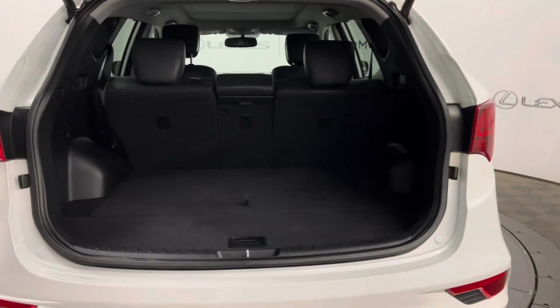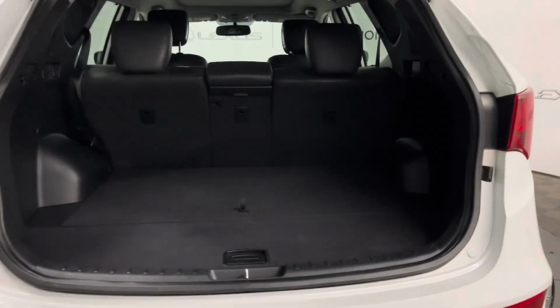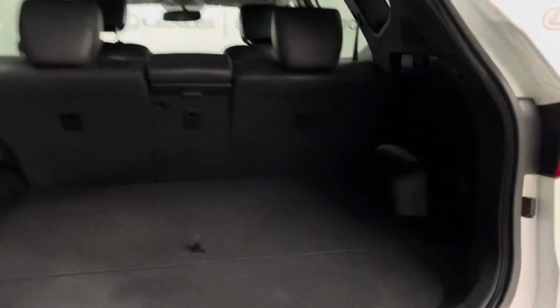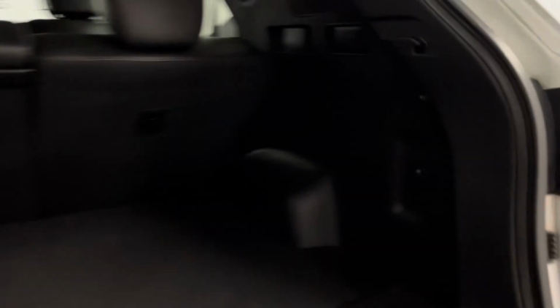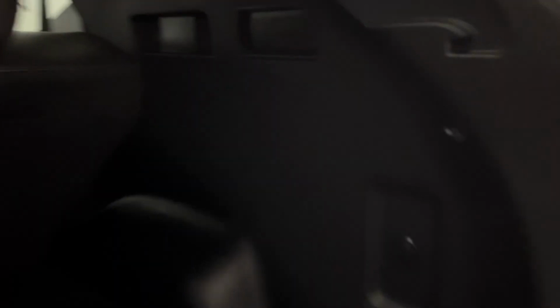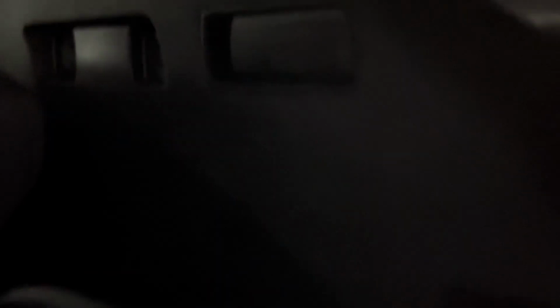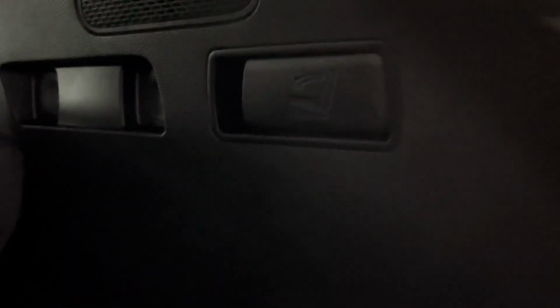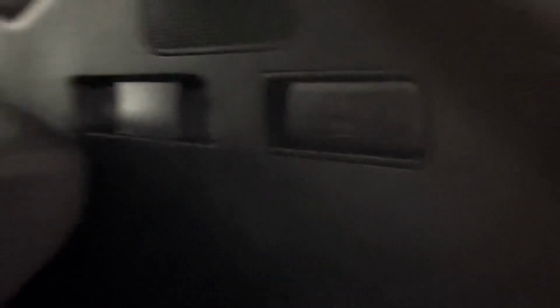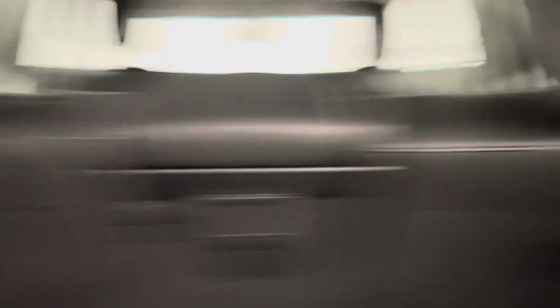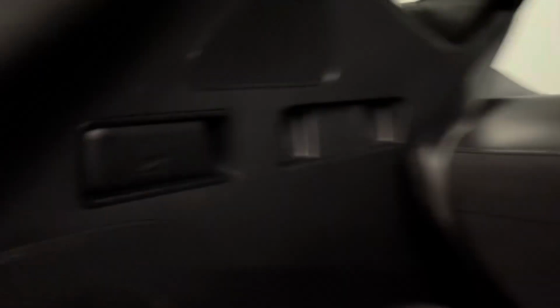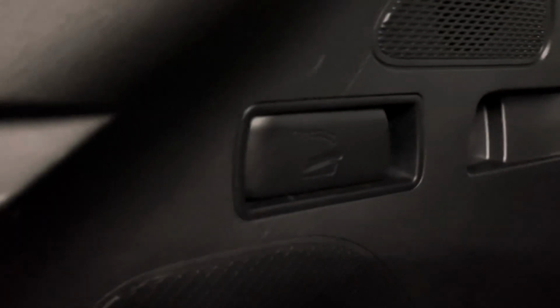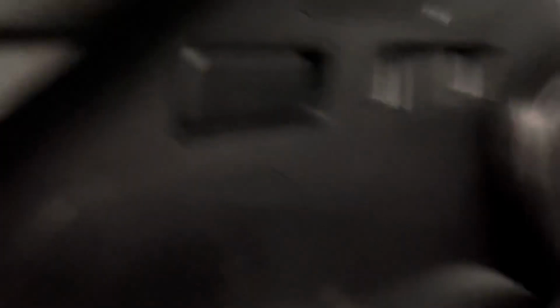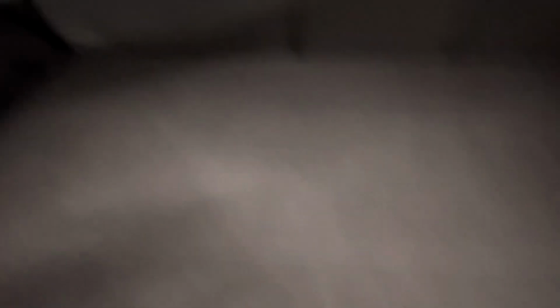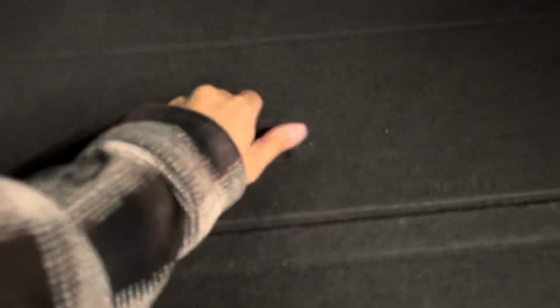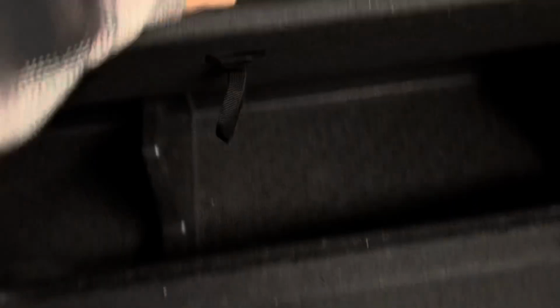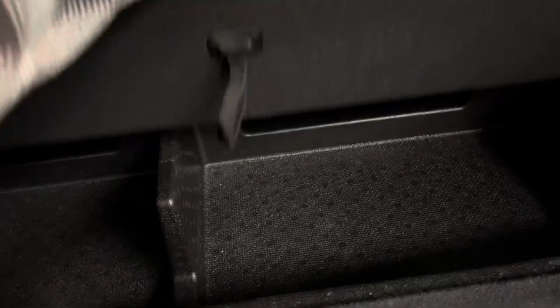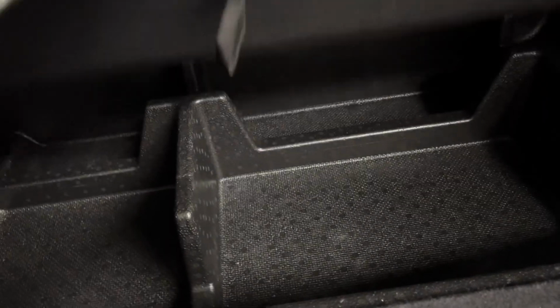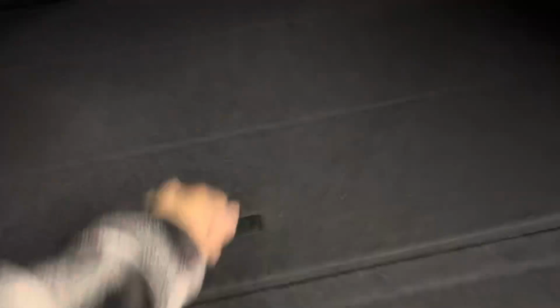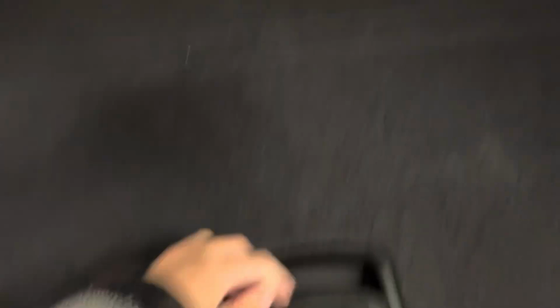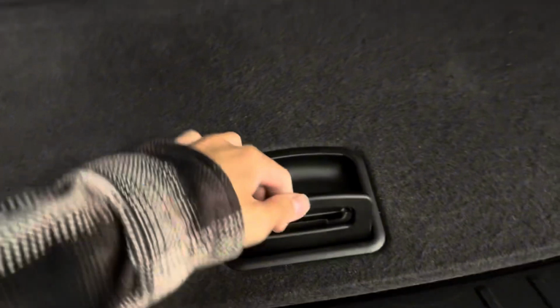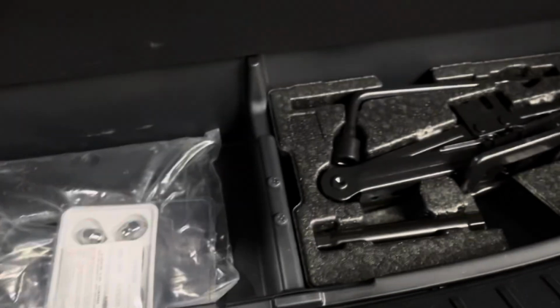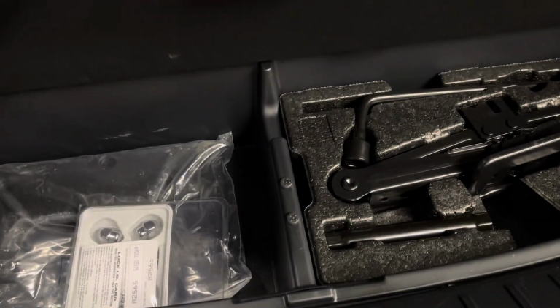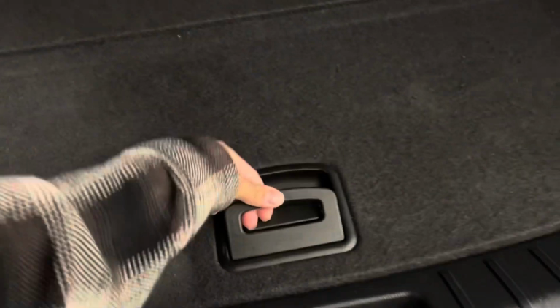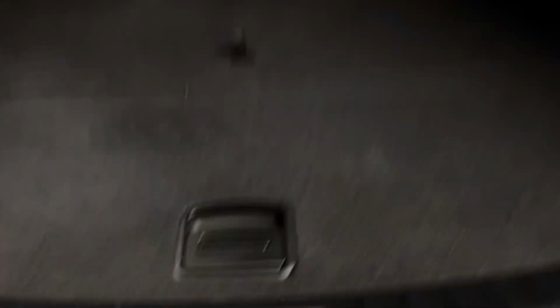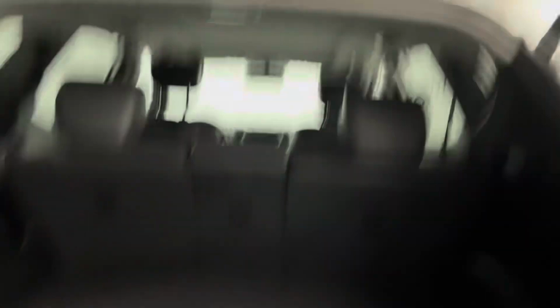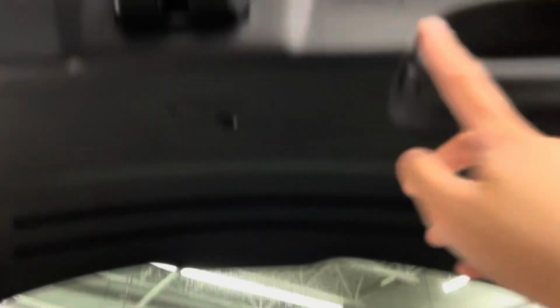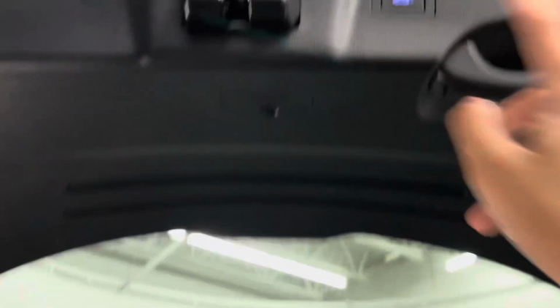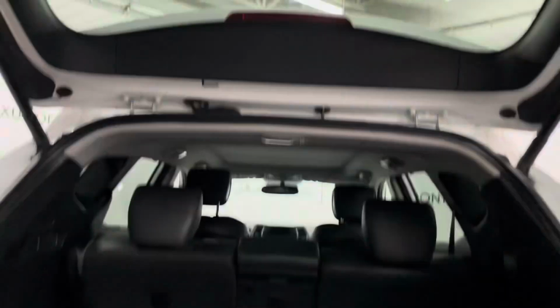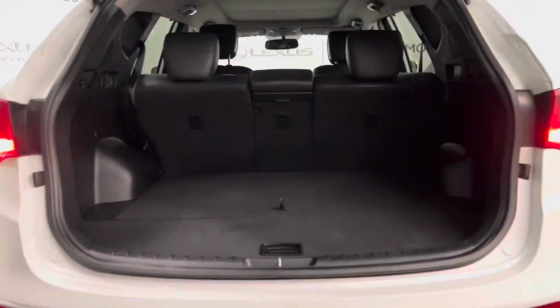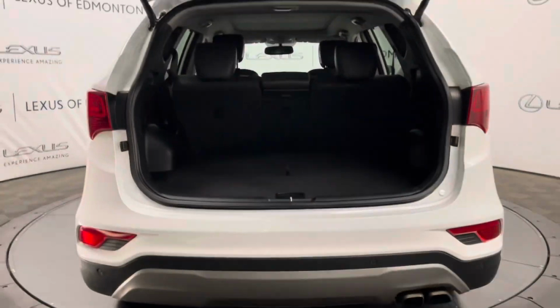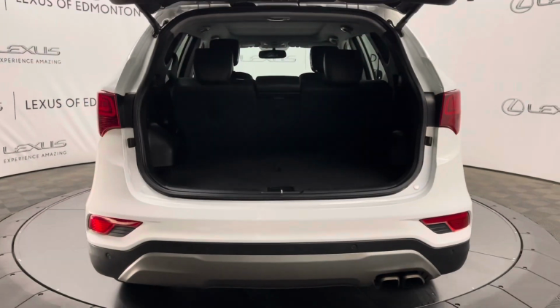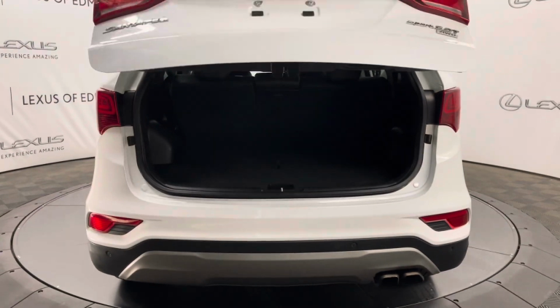You have a spacious trunk, and on either side you have levers you can pull to fold down your rear seats. Underneath, you have extra cargo space and tools. Your trunk is power closing from a push of a button.